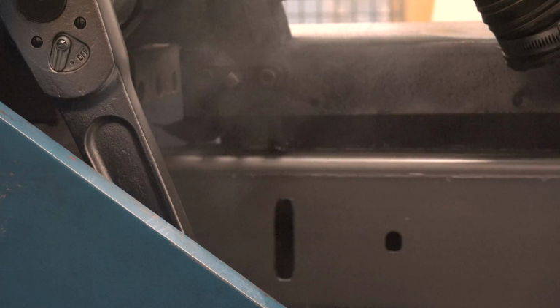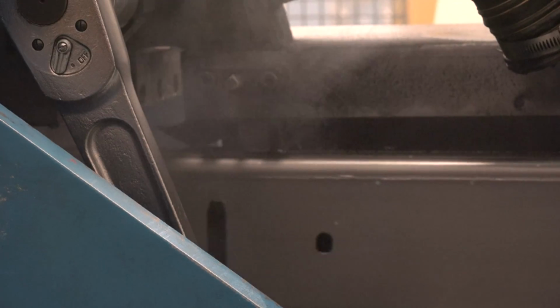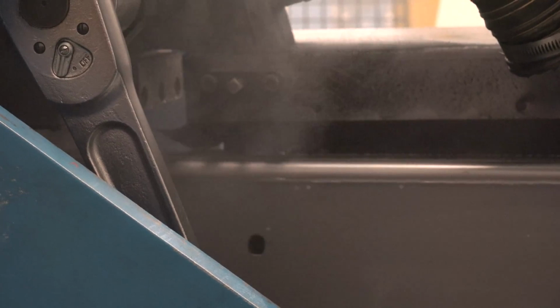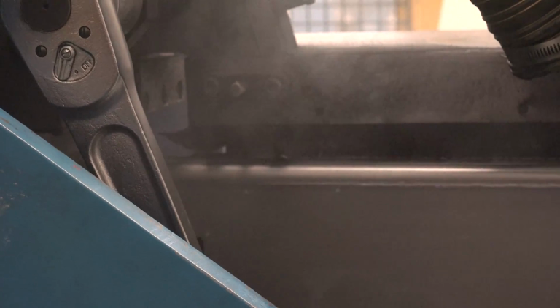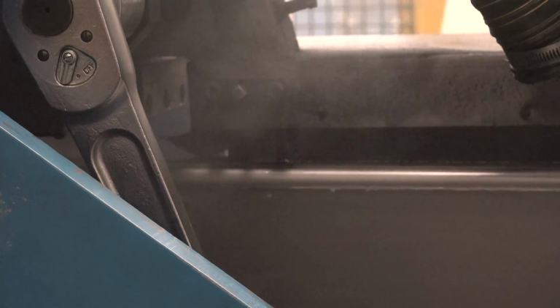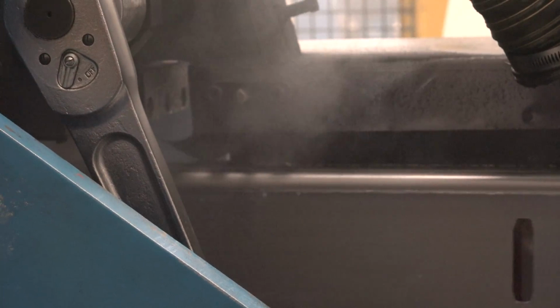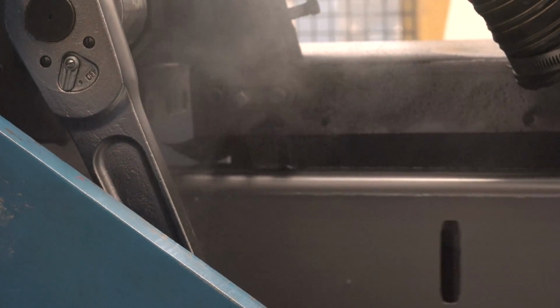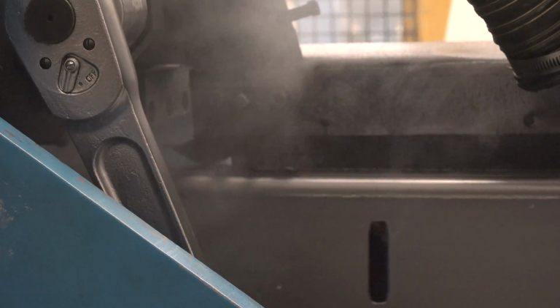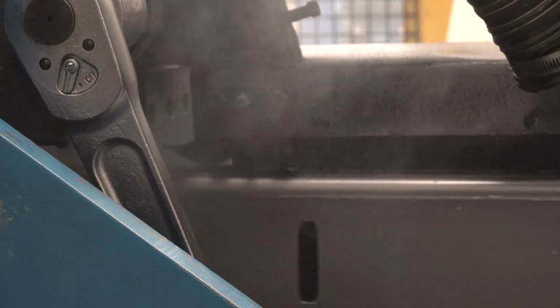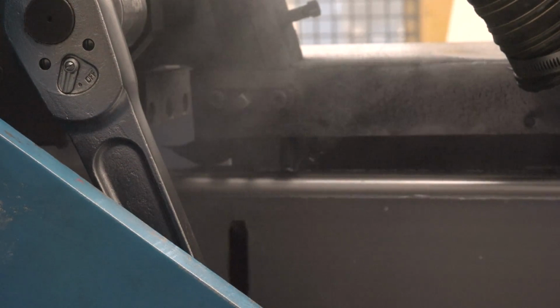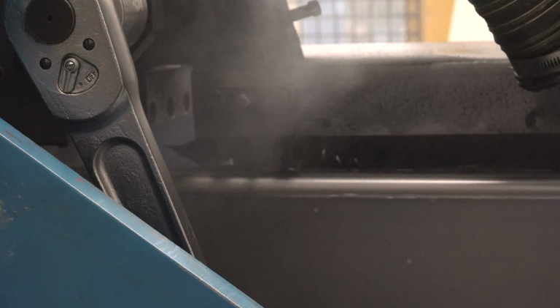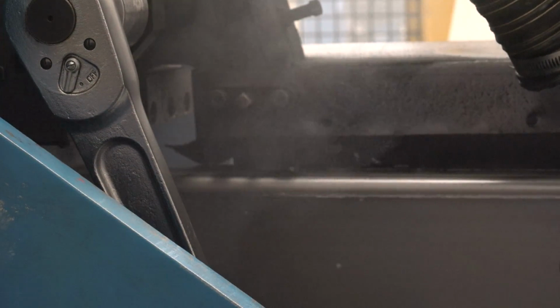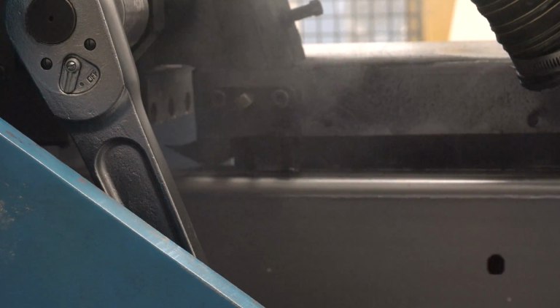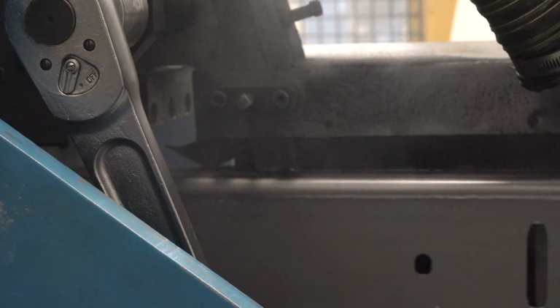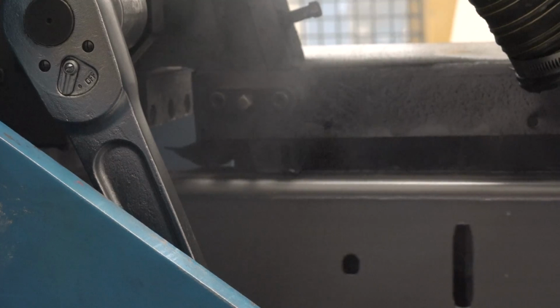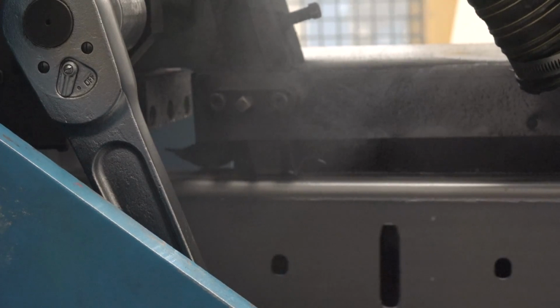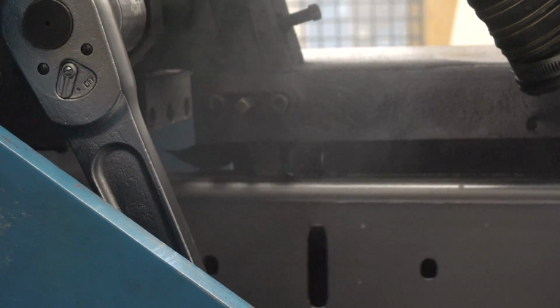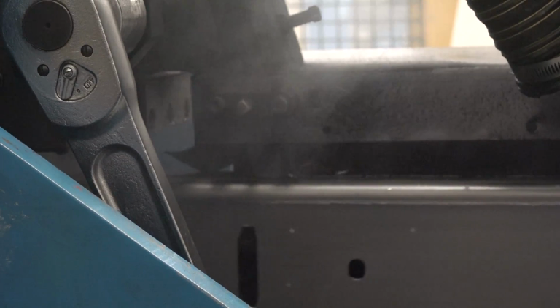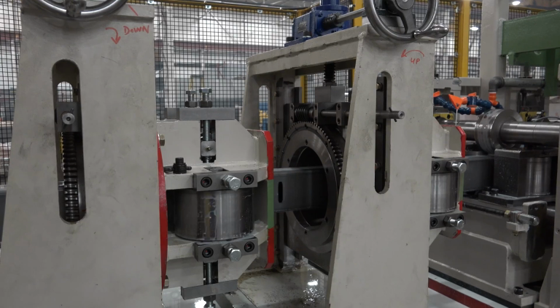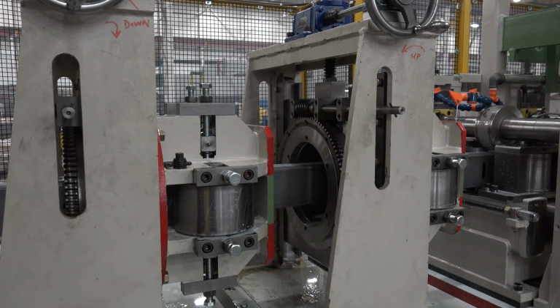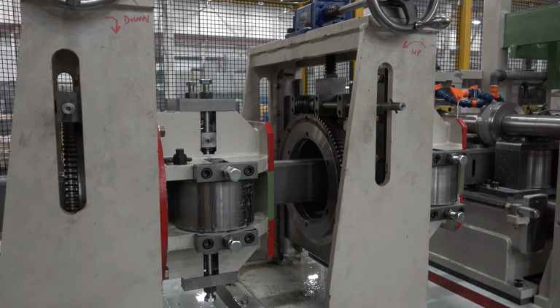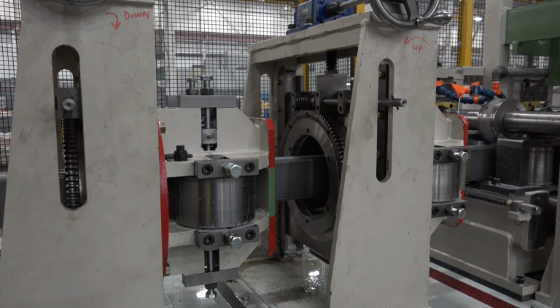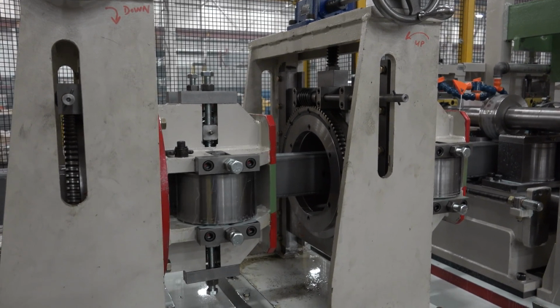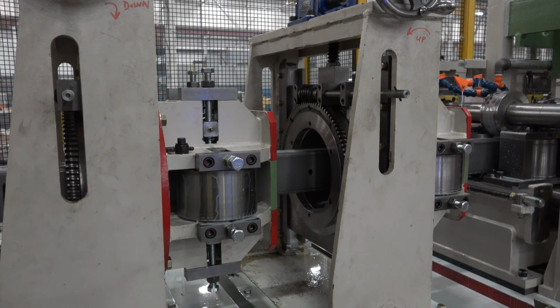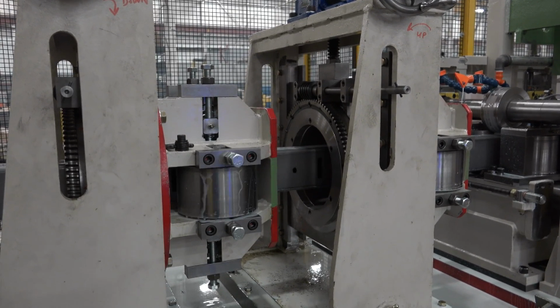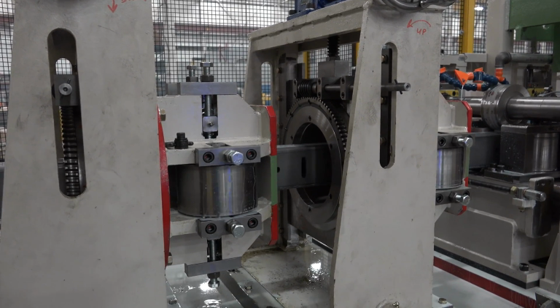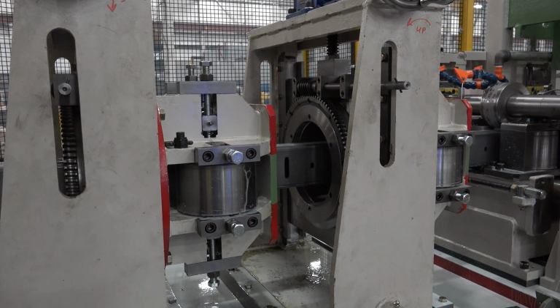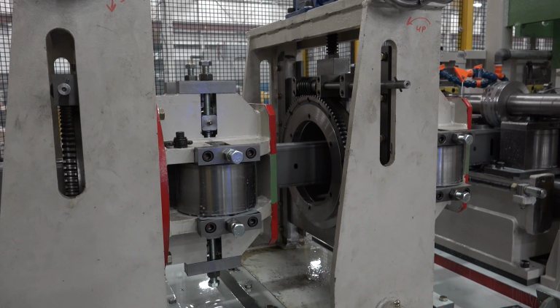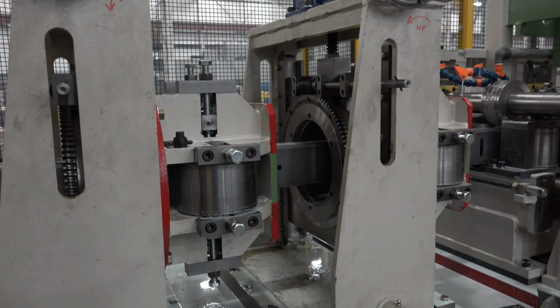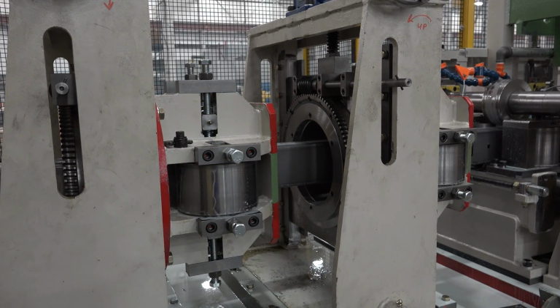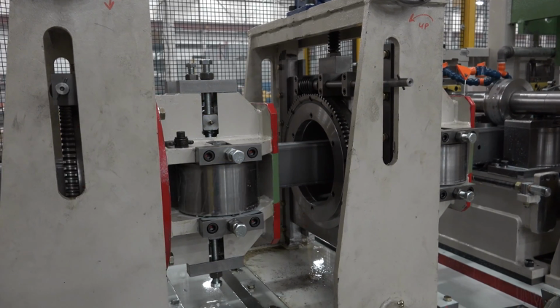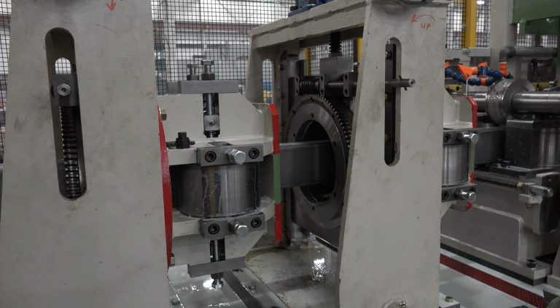After welding, an OD scarf unit improves the finish and an additional inline weld inspection system verifies the quality of the weld. Turks Head exit straightener units are then used for accurate cross-section control.